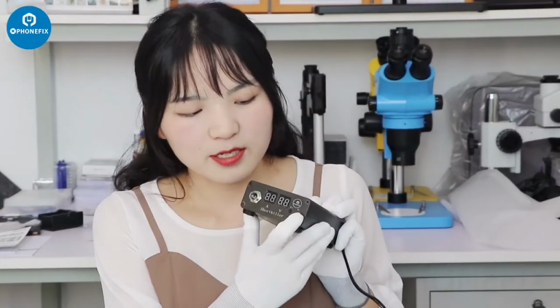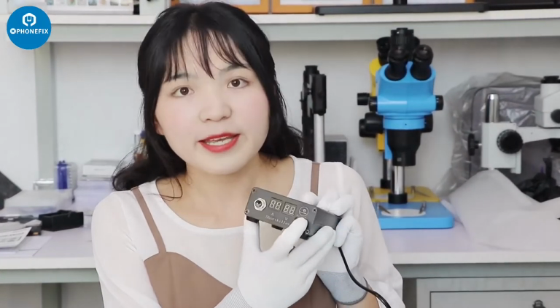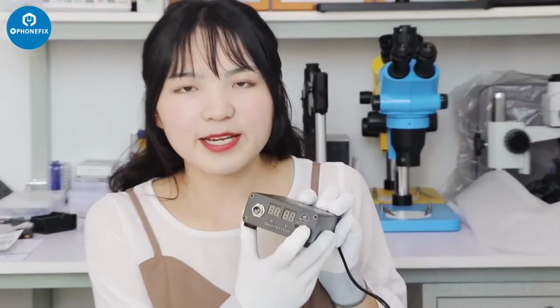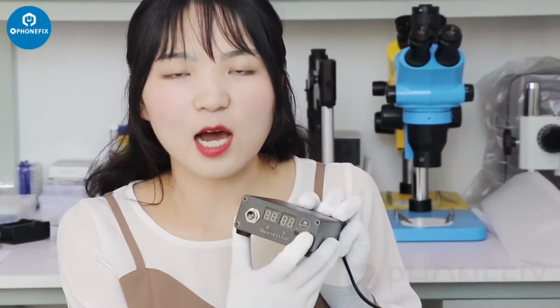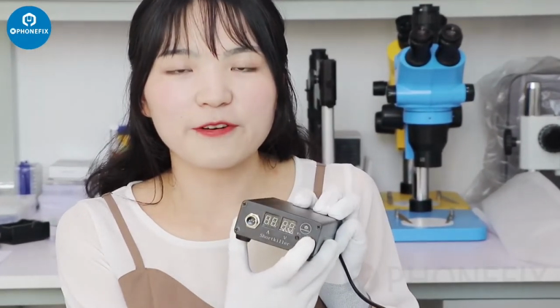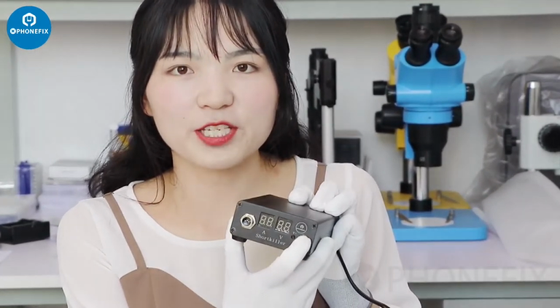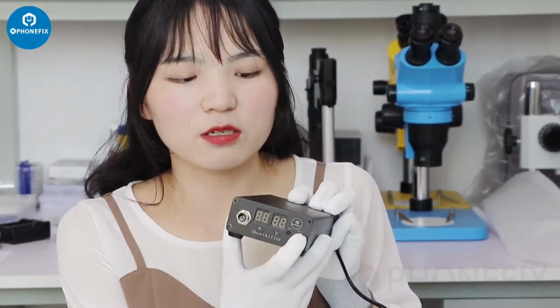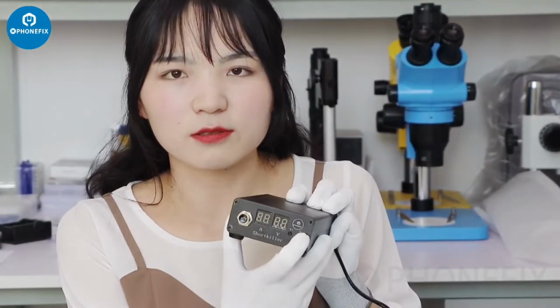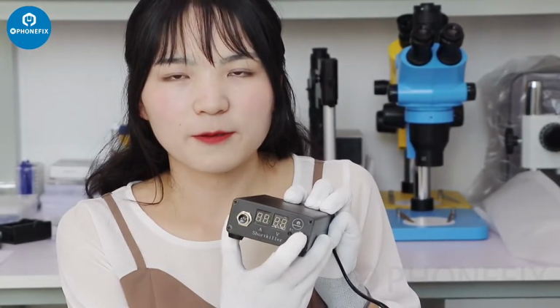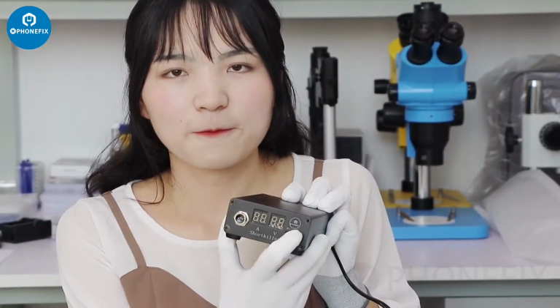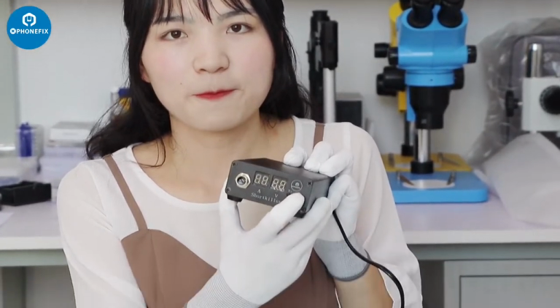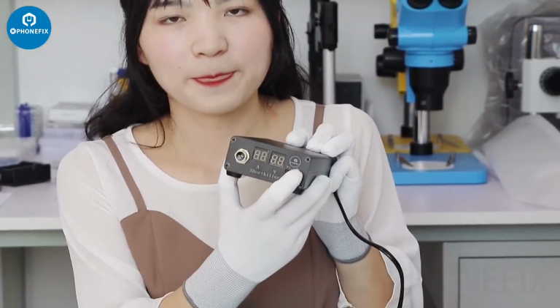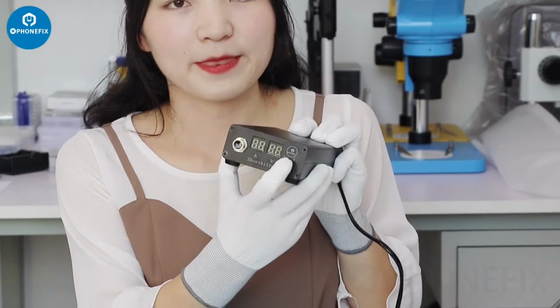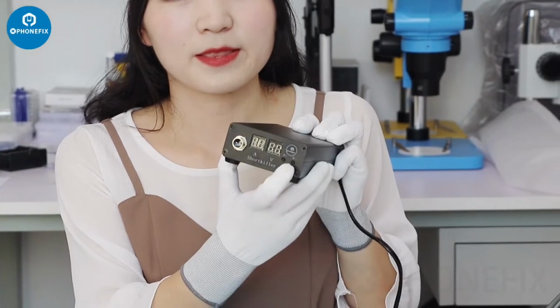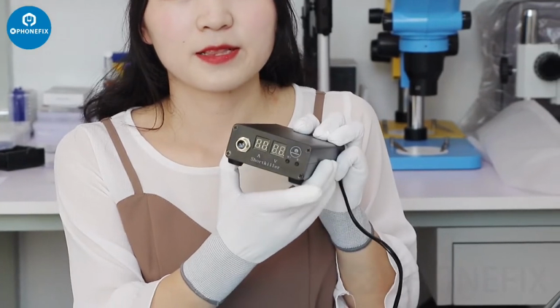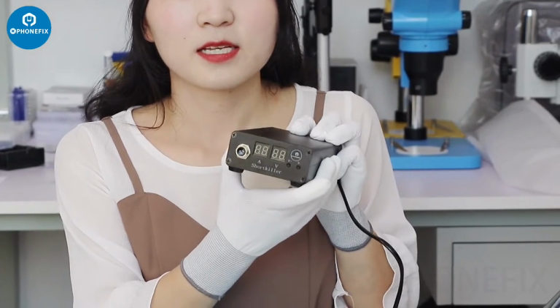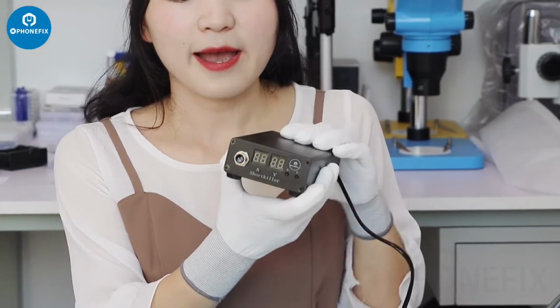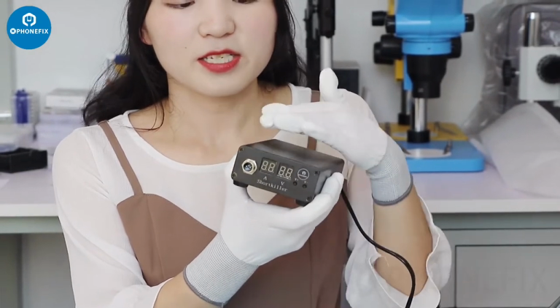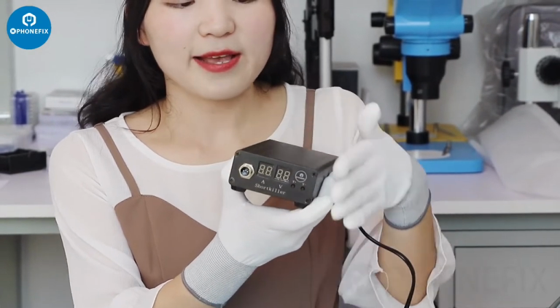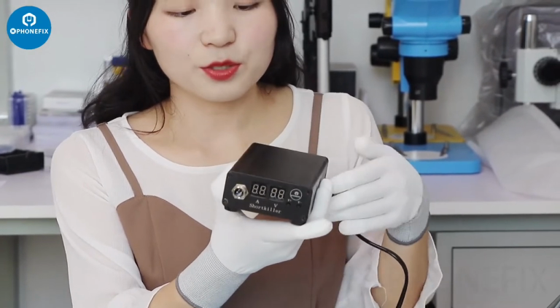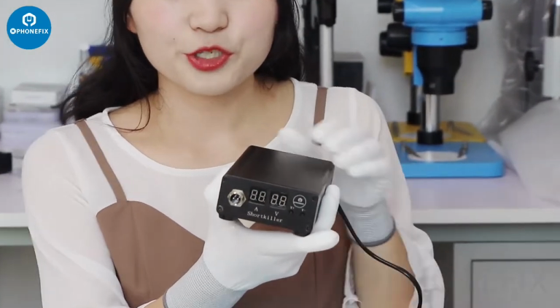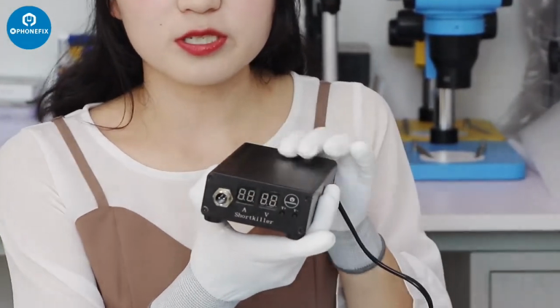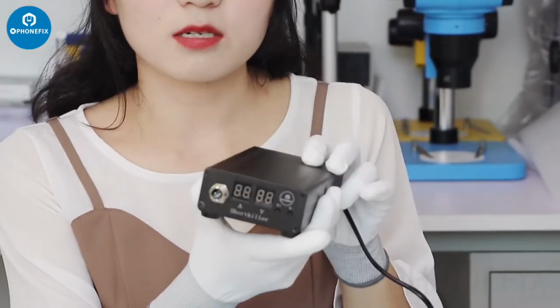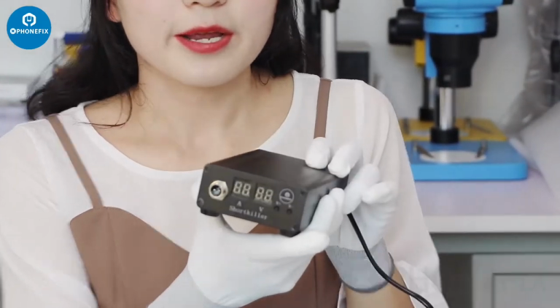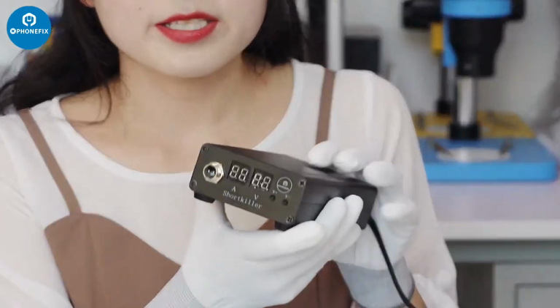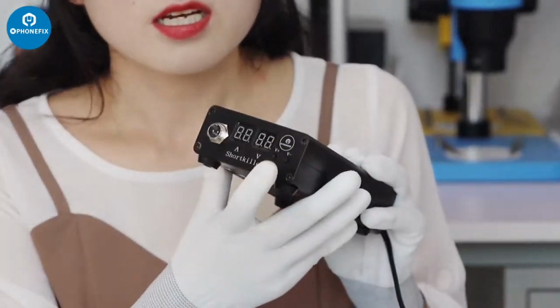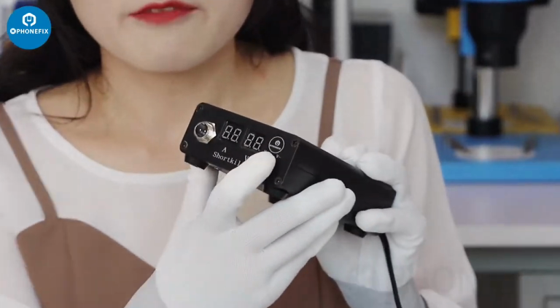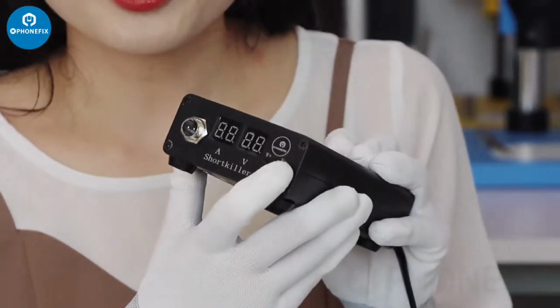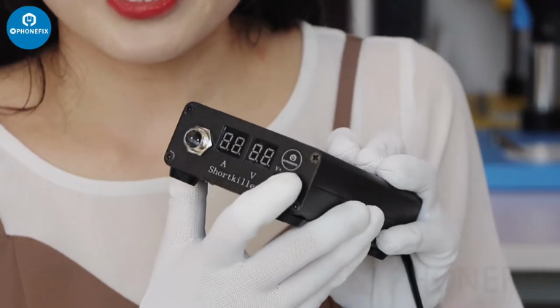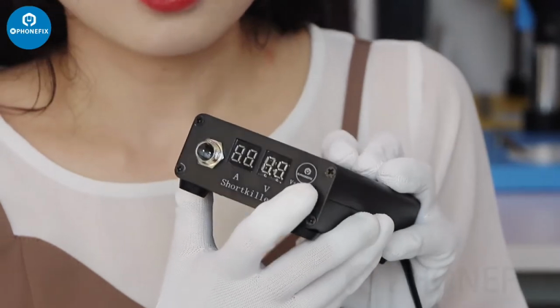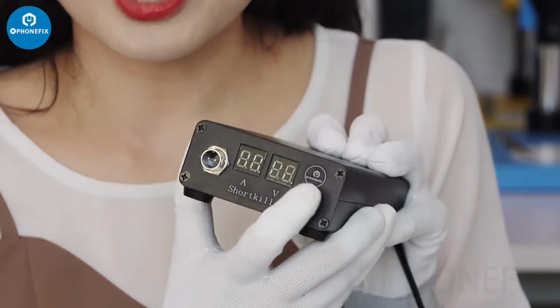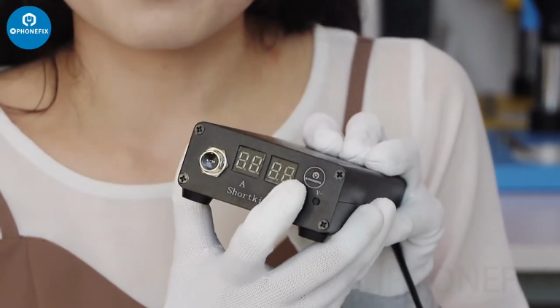Here is our PhoneFix logo. As a good short color, the voltage is adjustable.